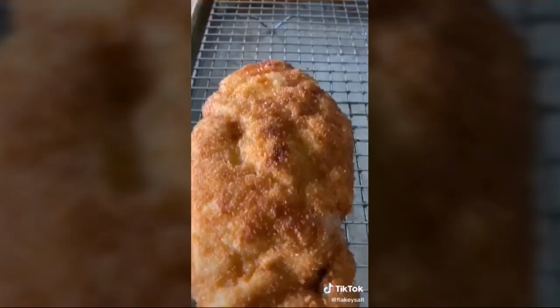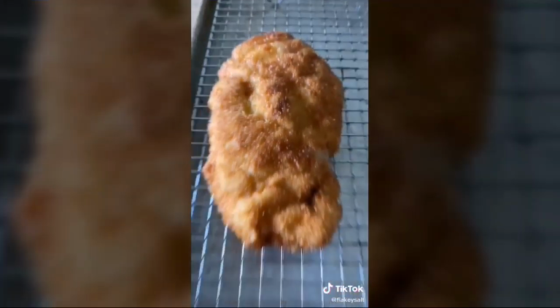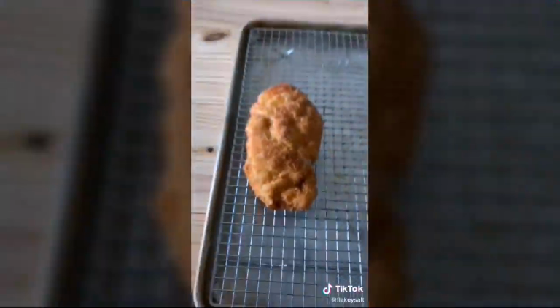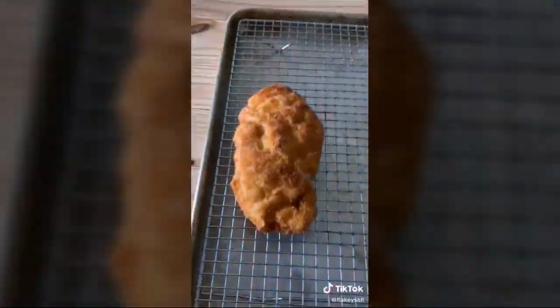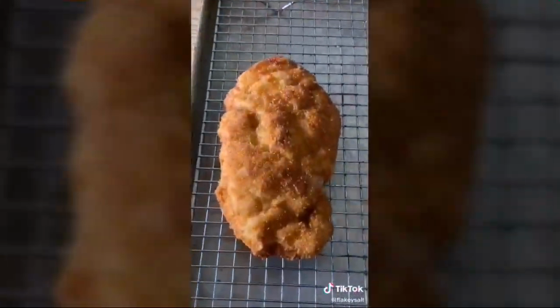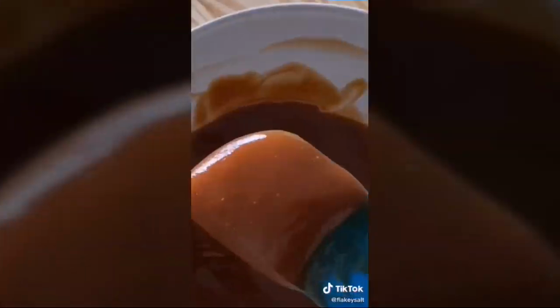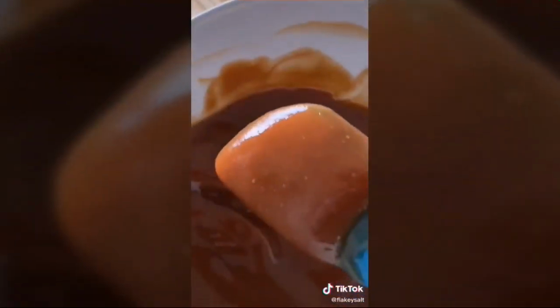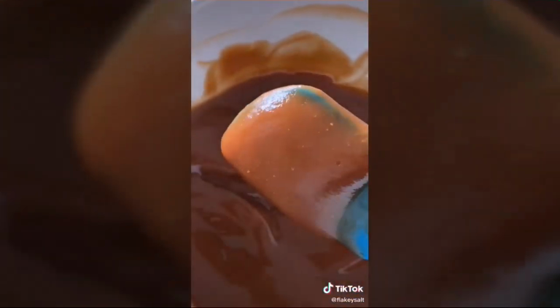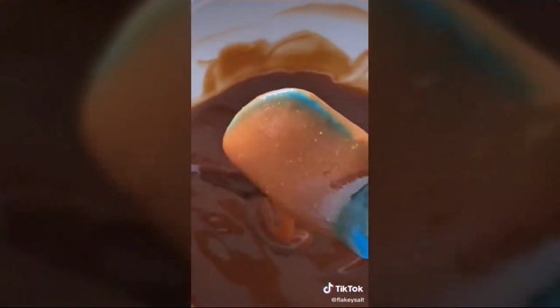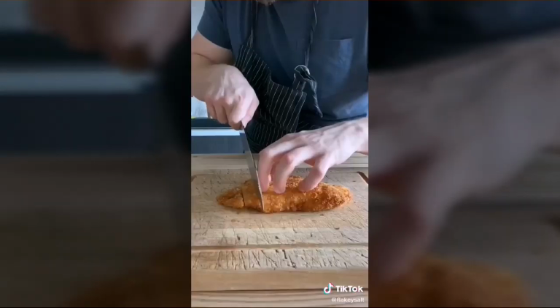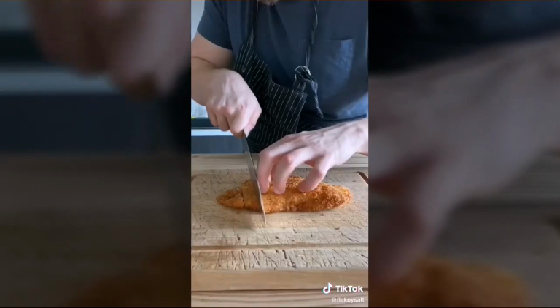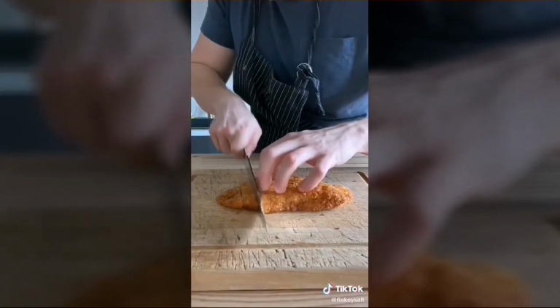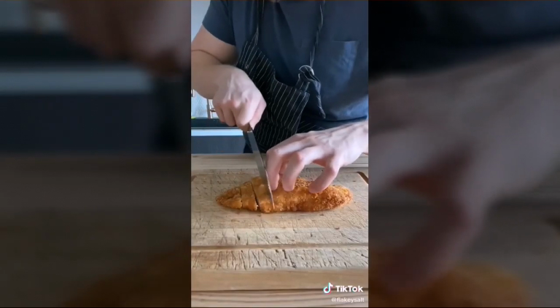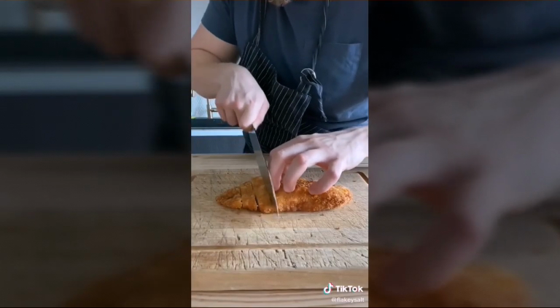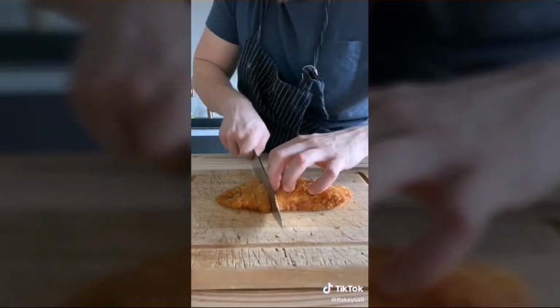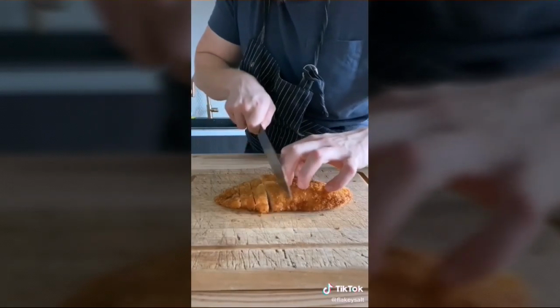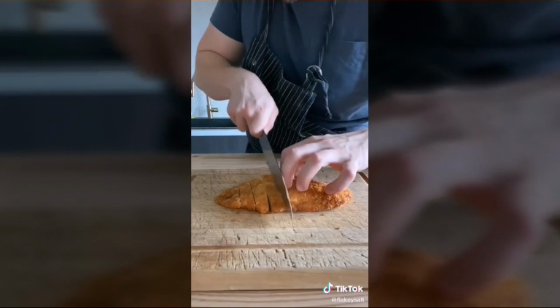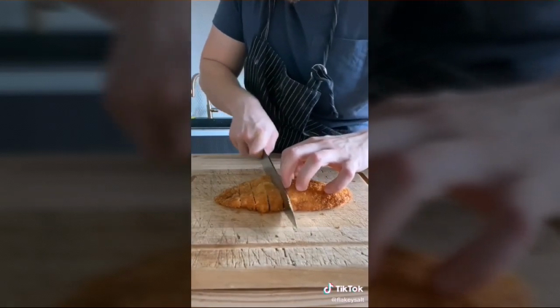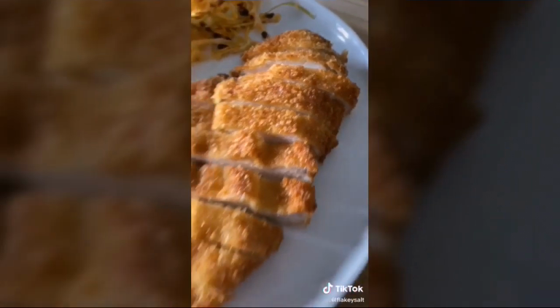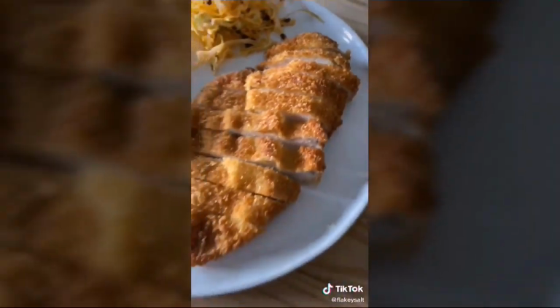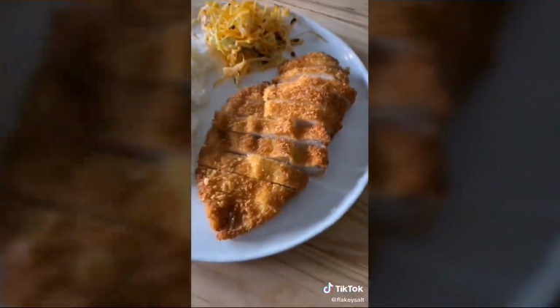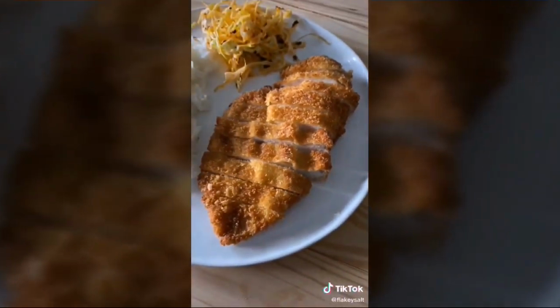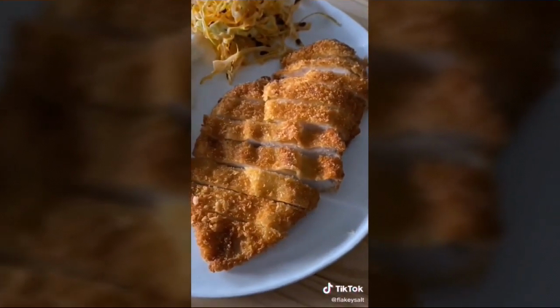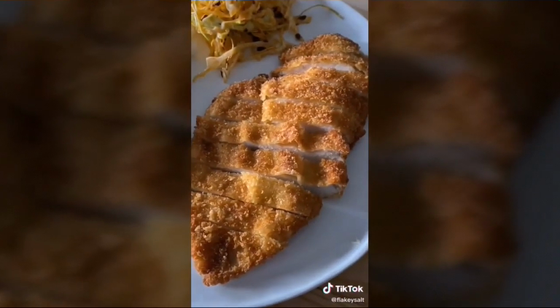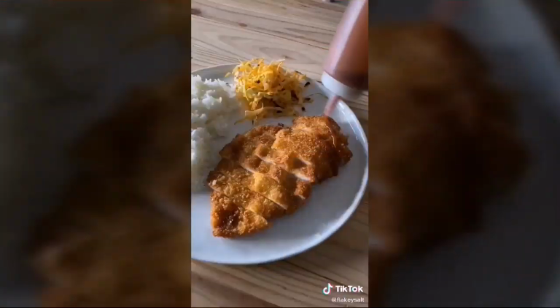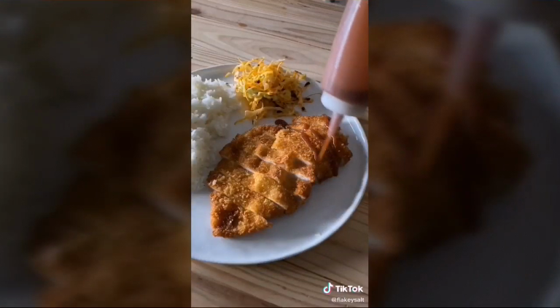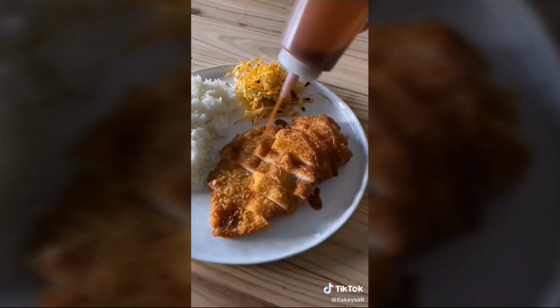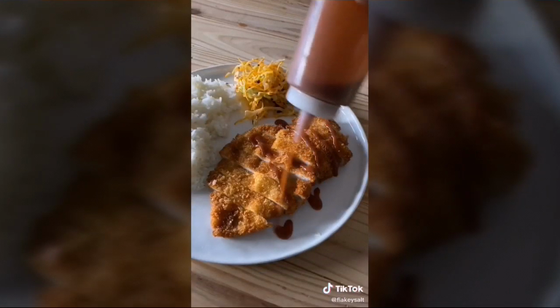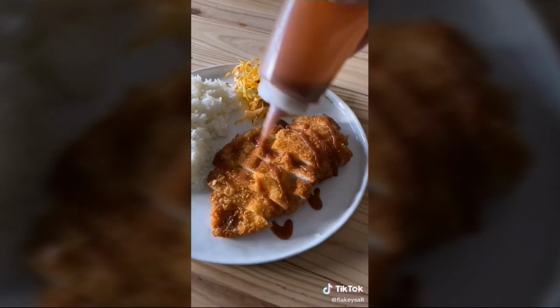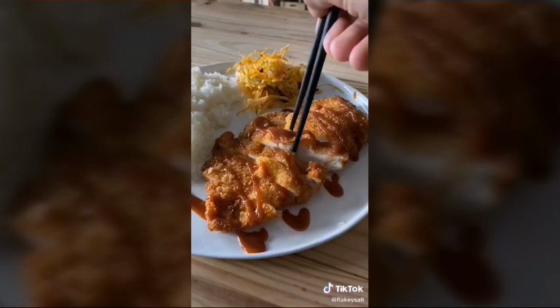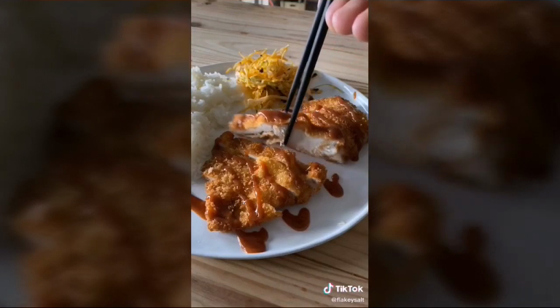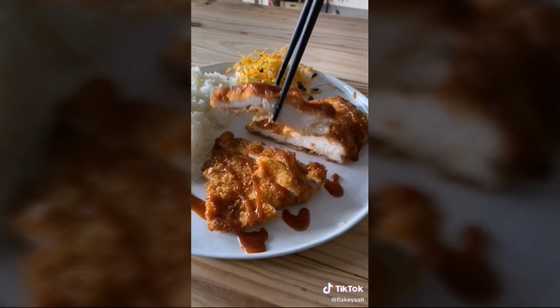Now that is a crispy katsu. Add the sauce — spice, heat, sweet. Yes, sir.